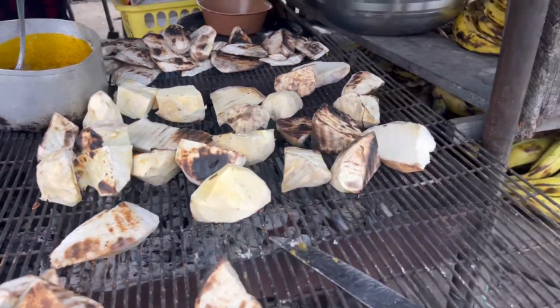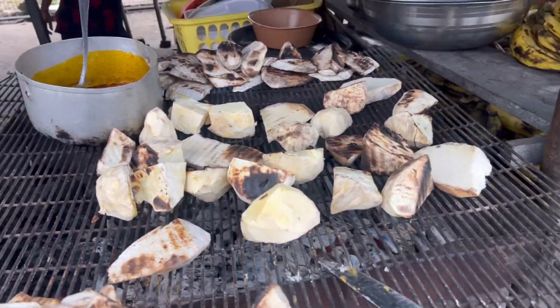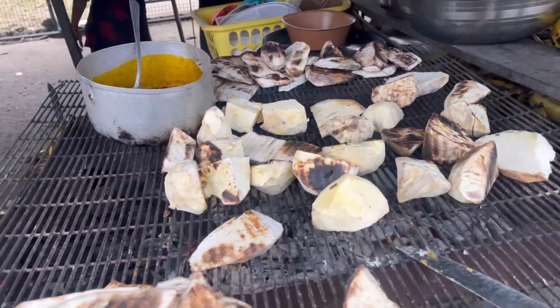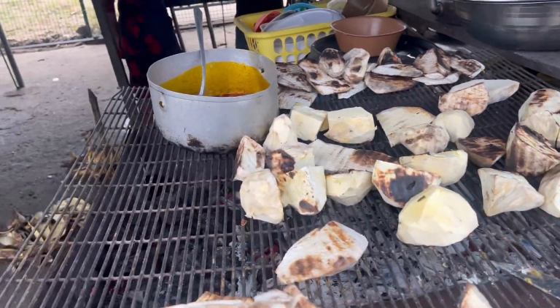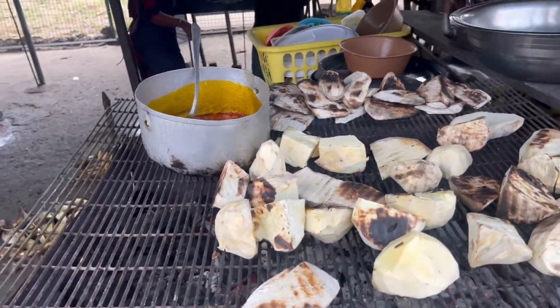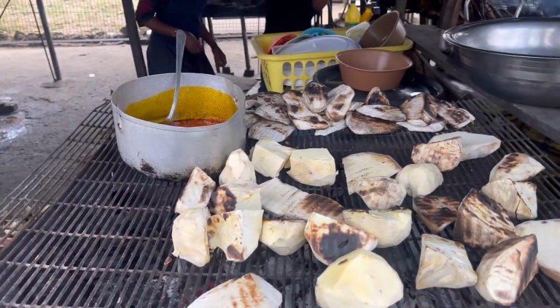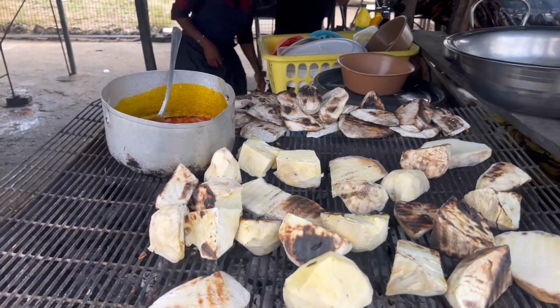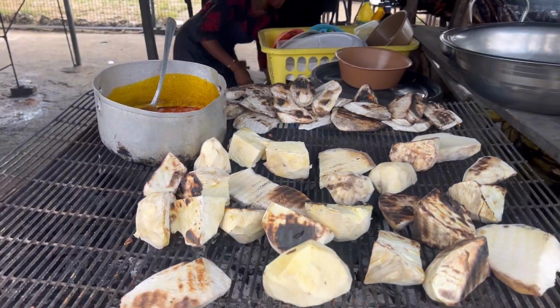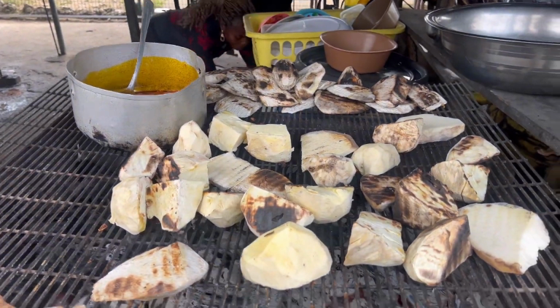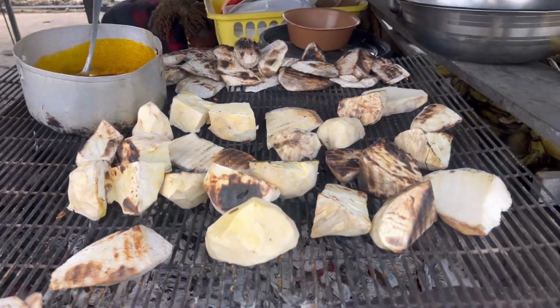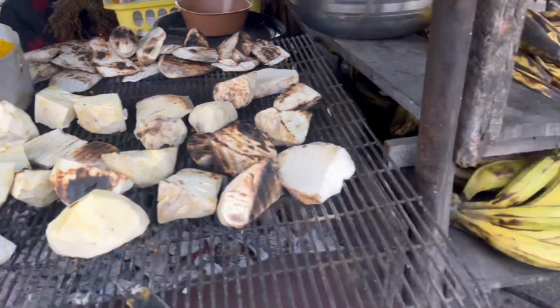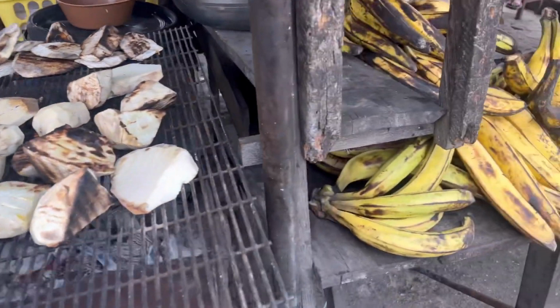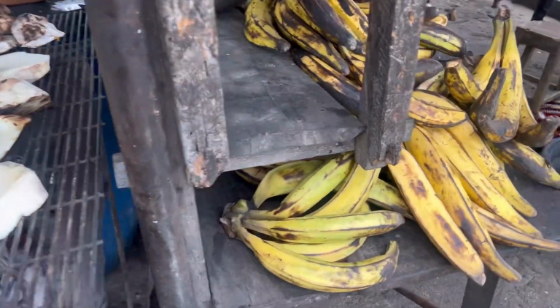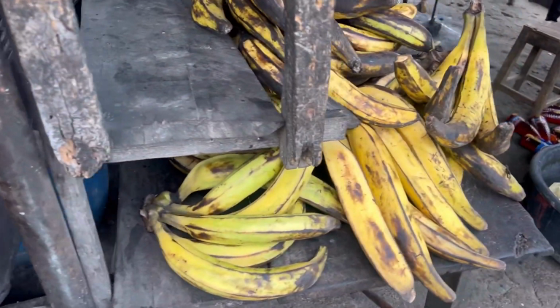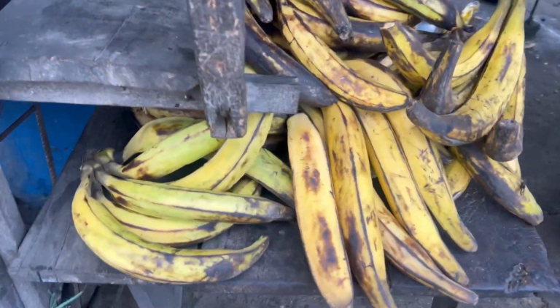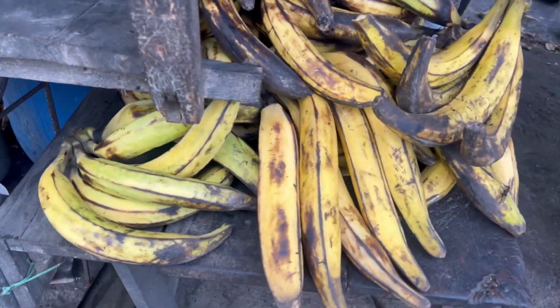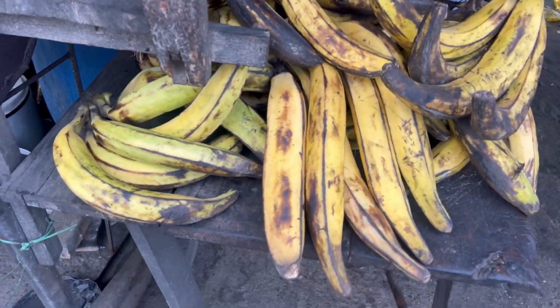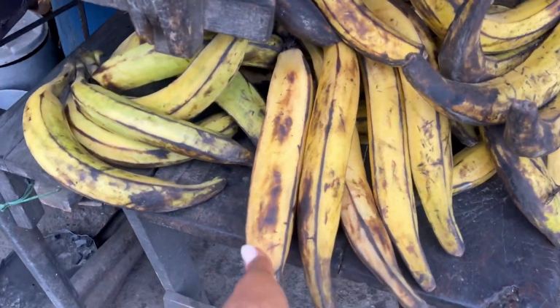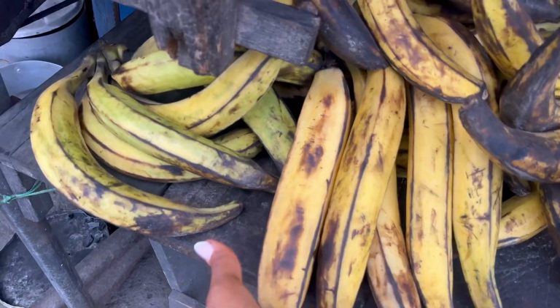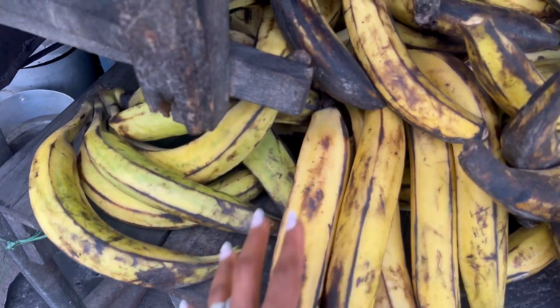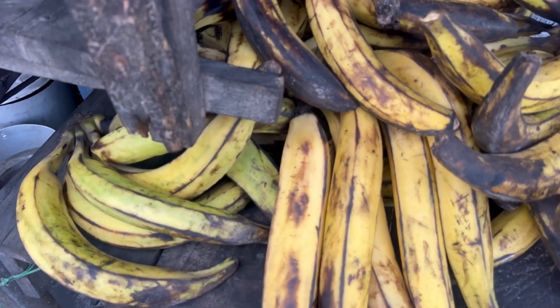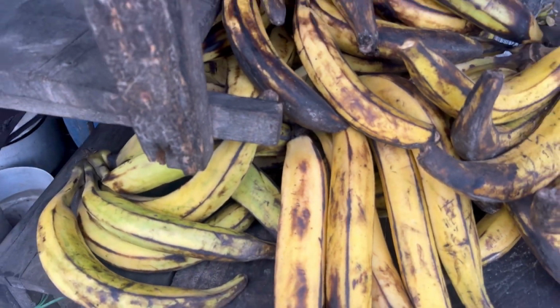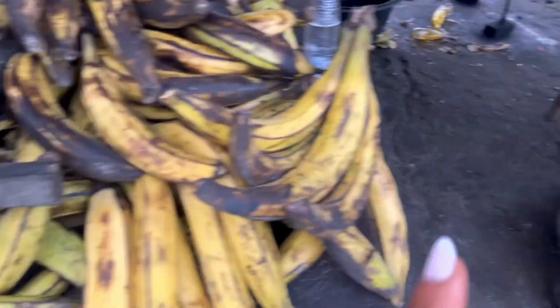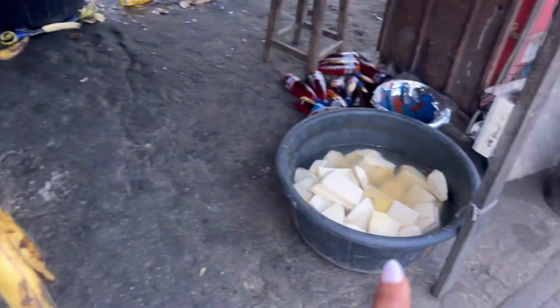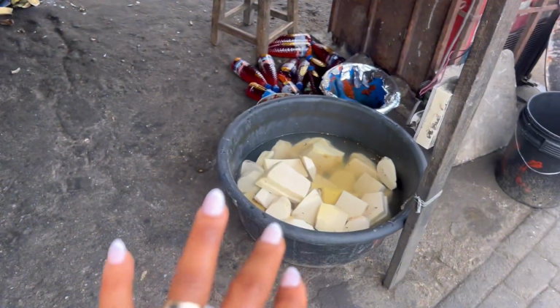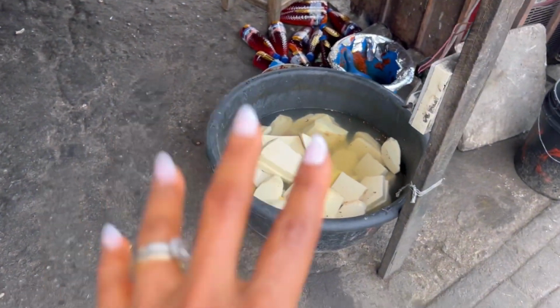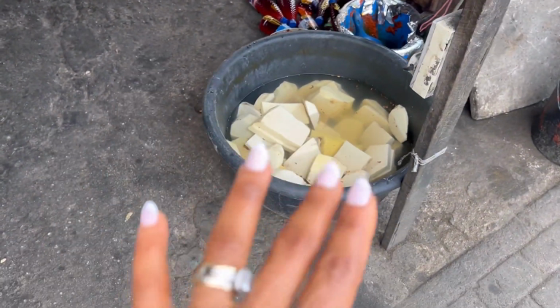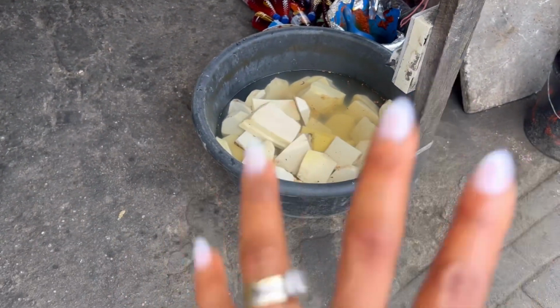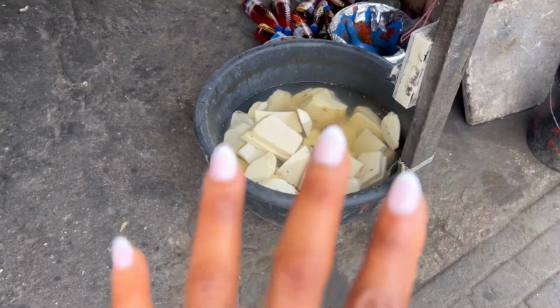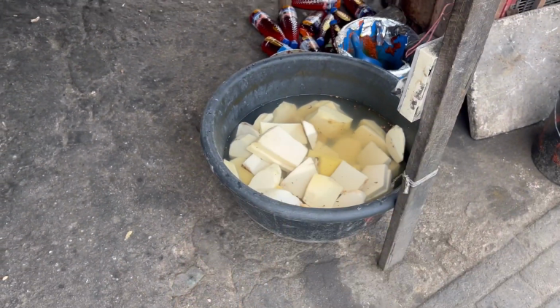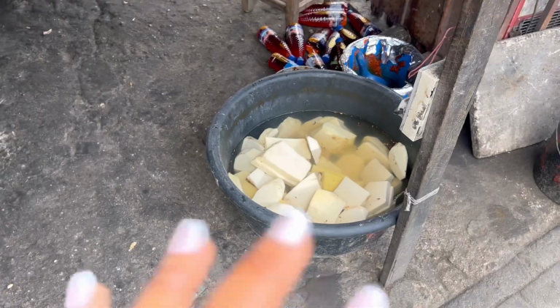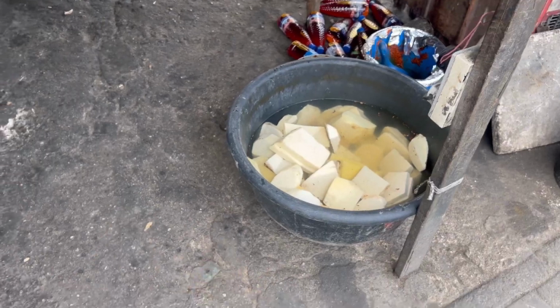Because I keep trying to make it and I don't get the same flavor. These are the plantains — you see how huge they are? These are big plantains. These are the yams. They soak them, peel them, and soak them before they start grilling.